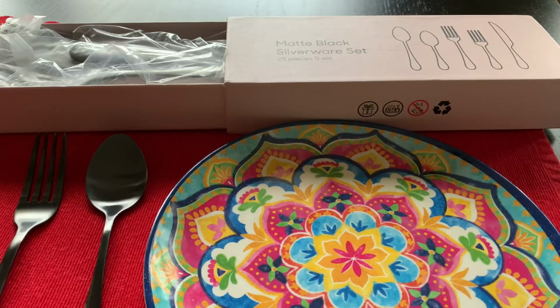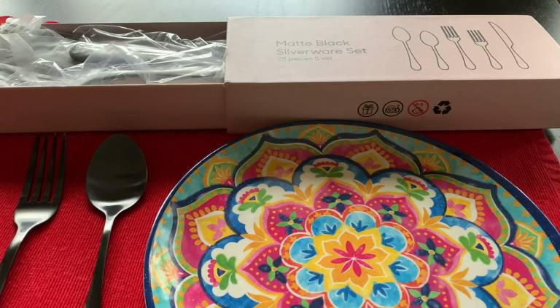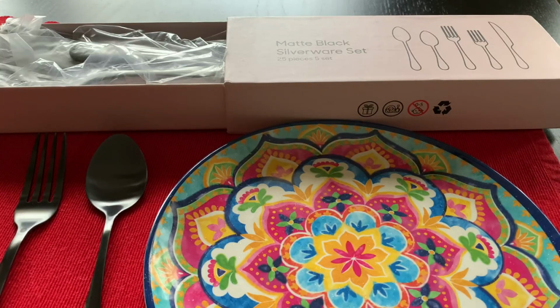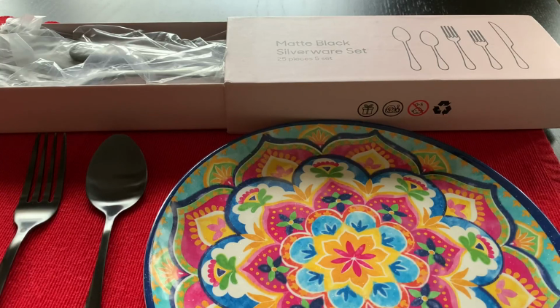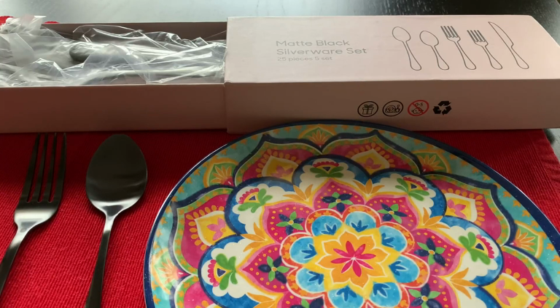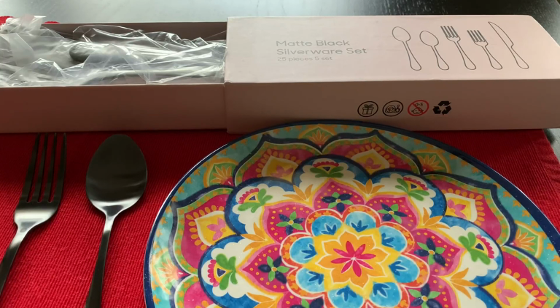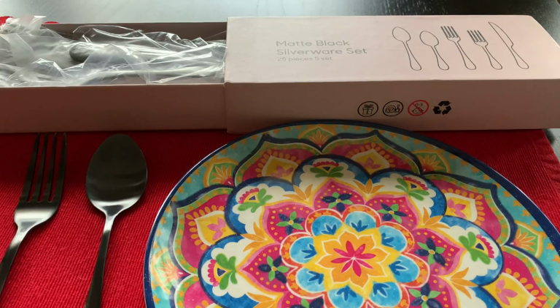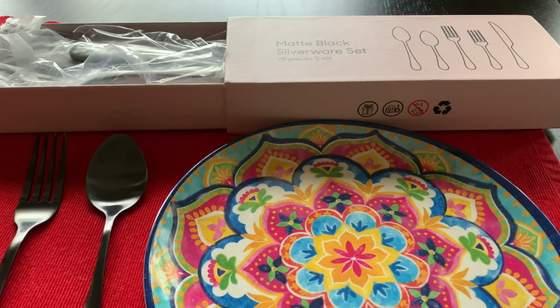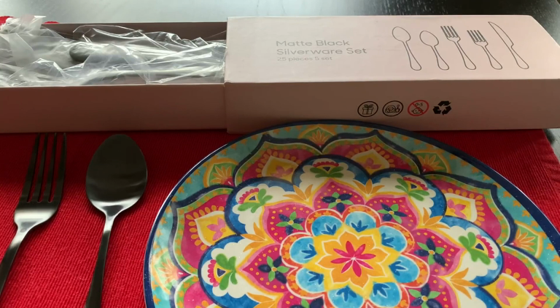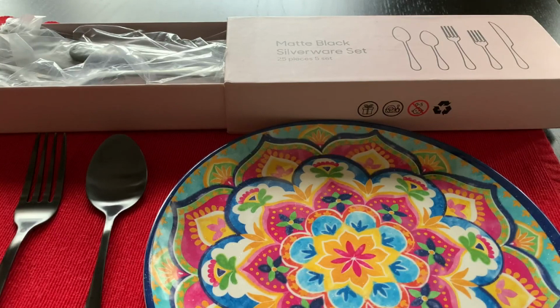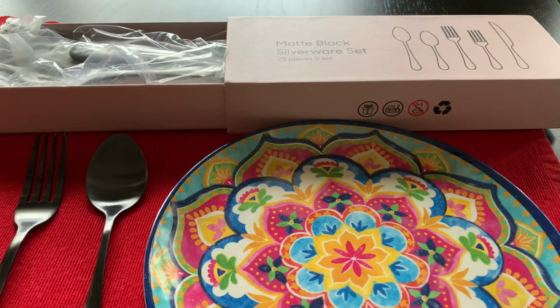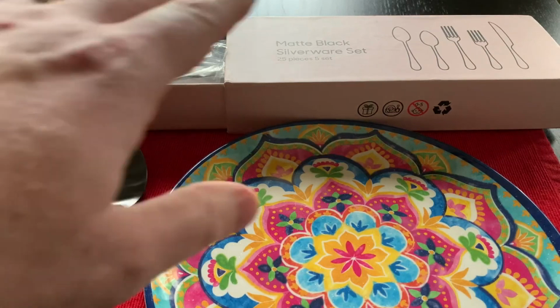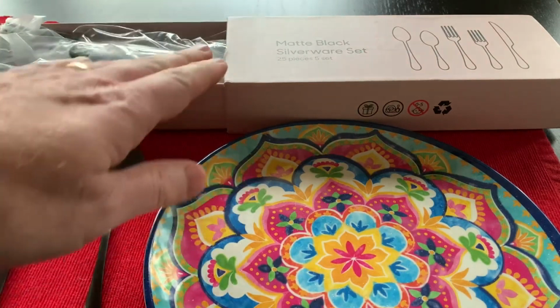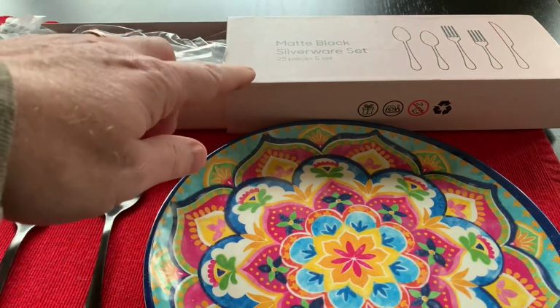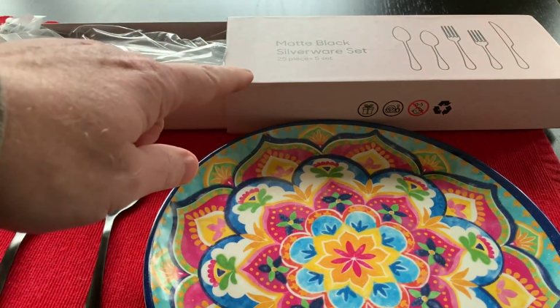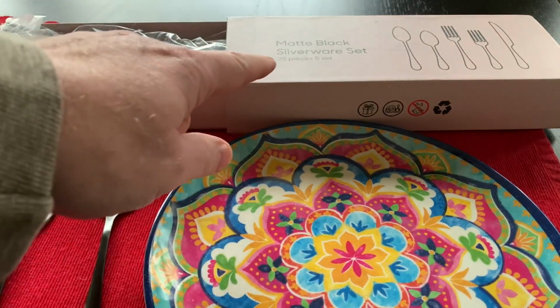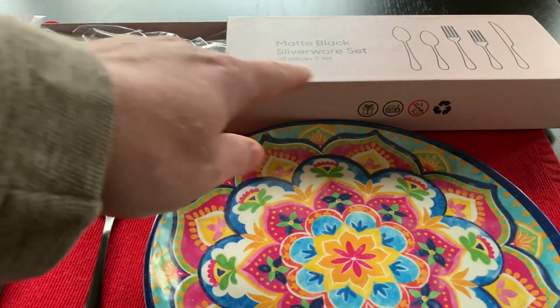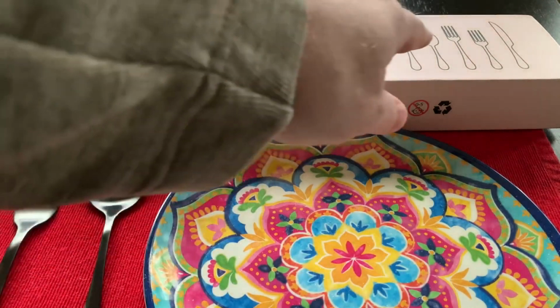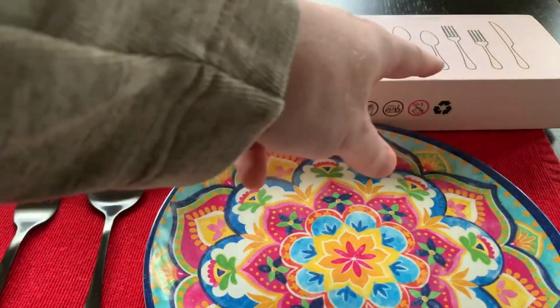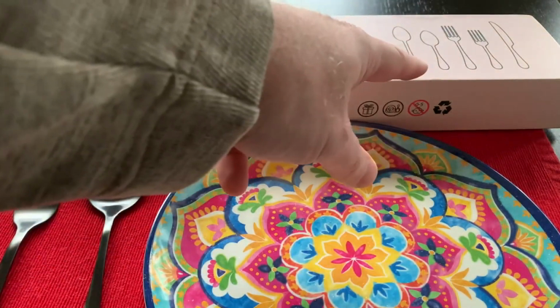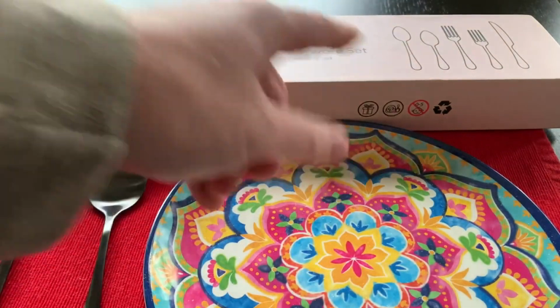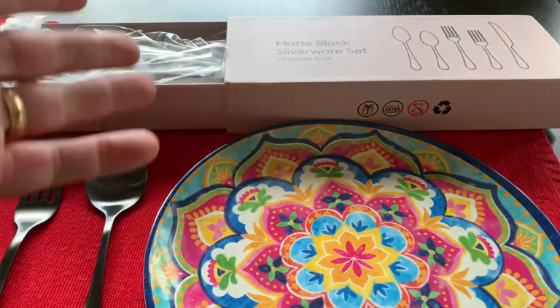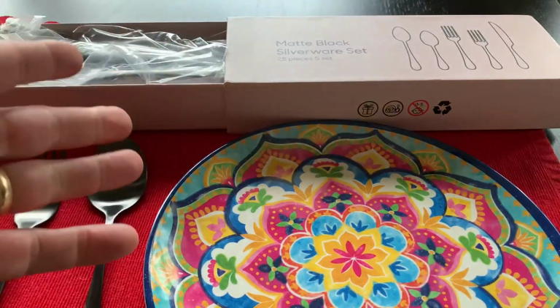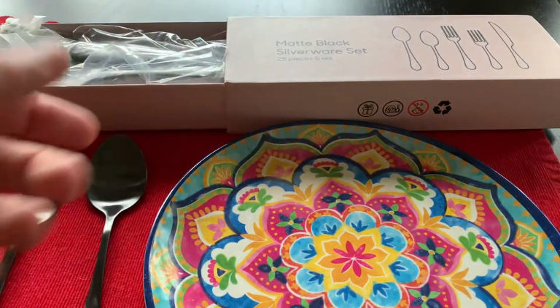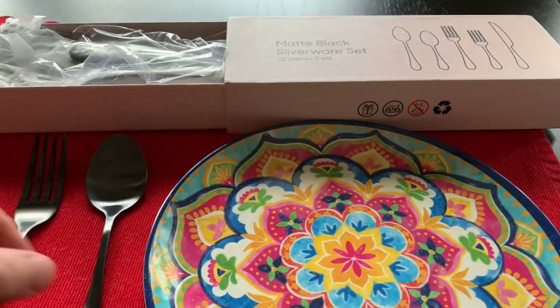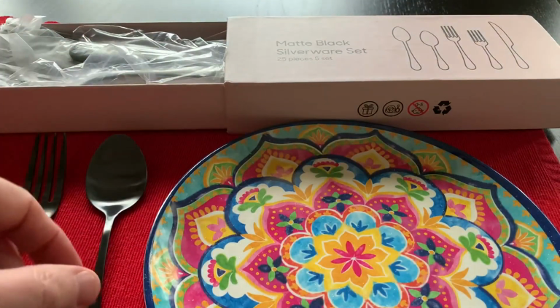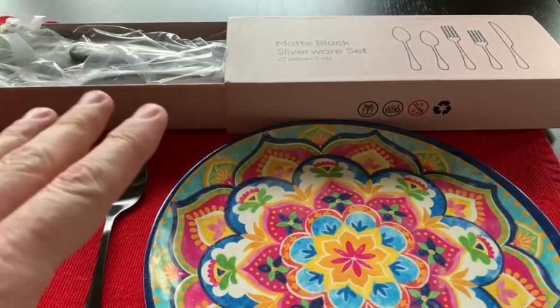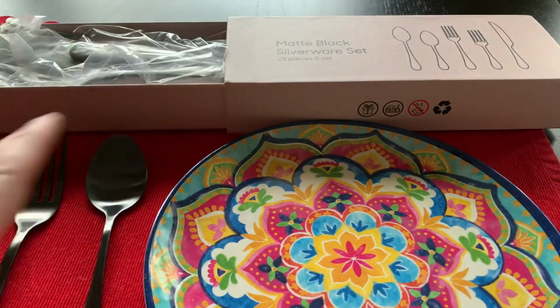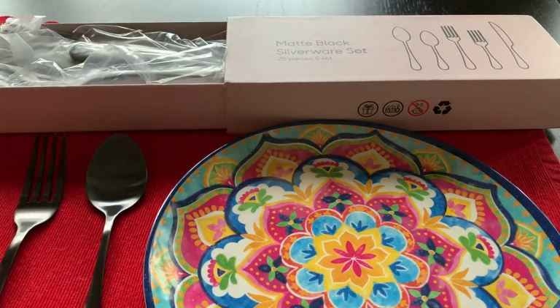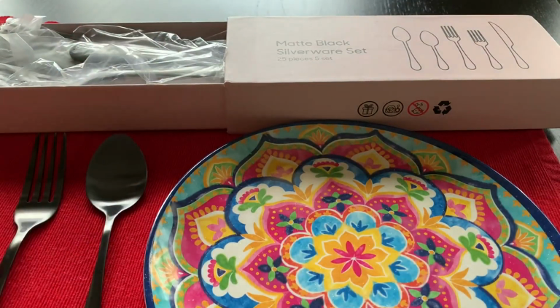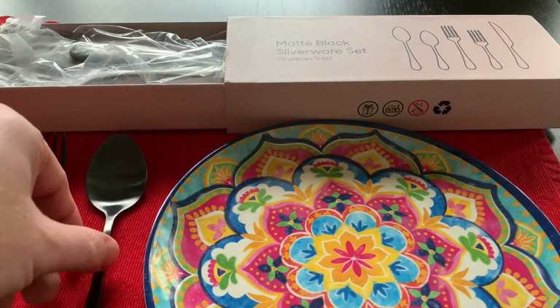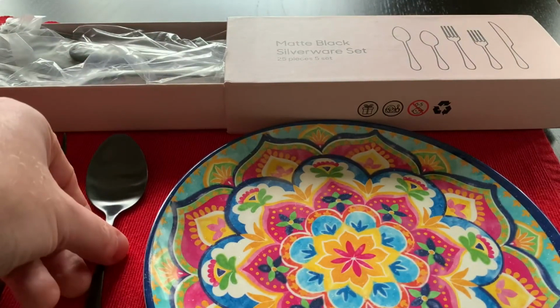This is Will reviewing the matte black silverware set that I purchased. It's 25 pieces — basically a five-piece set and you get five servings instead of just your normal four.